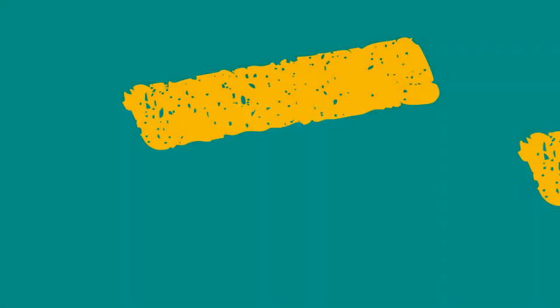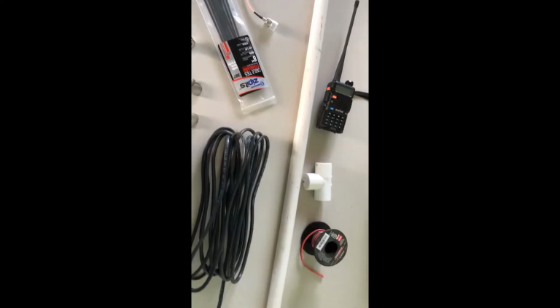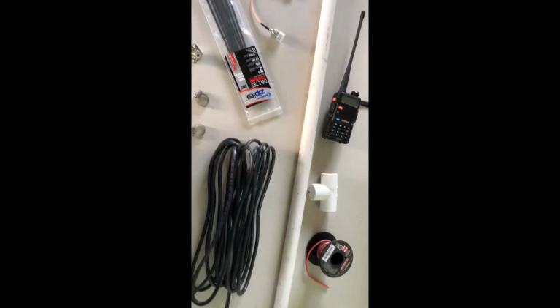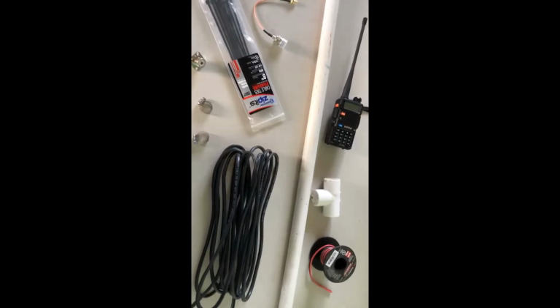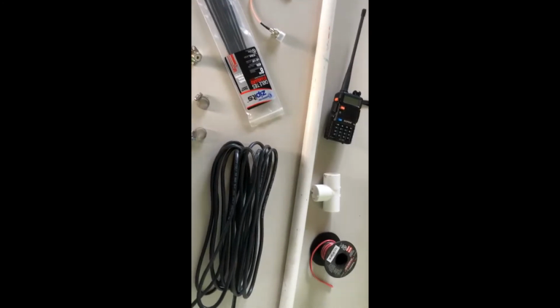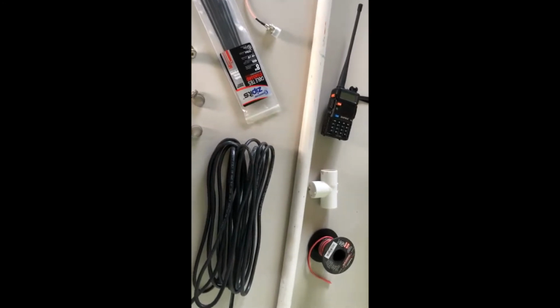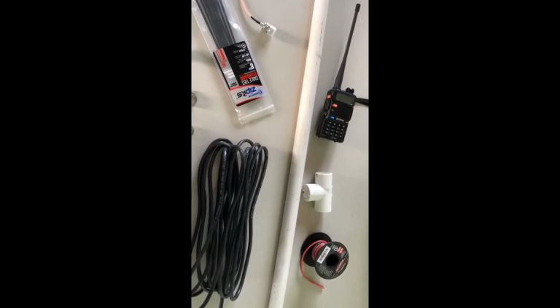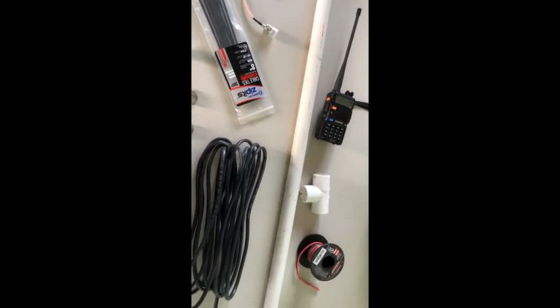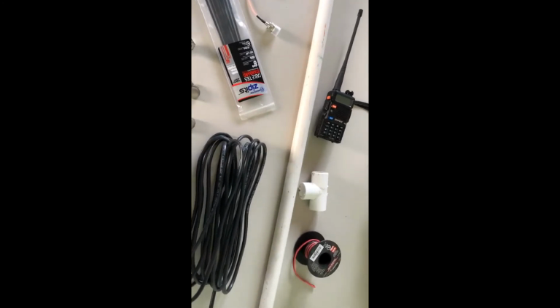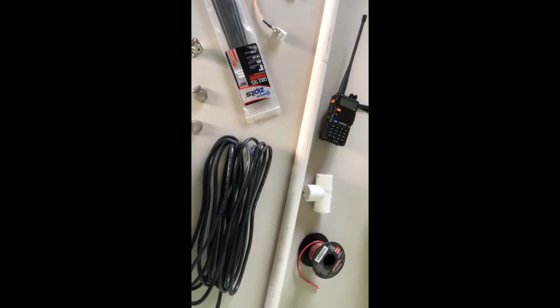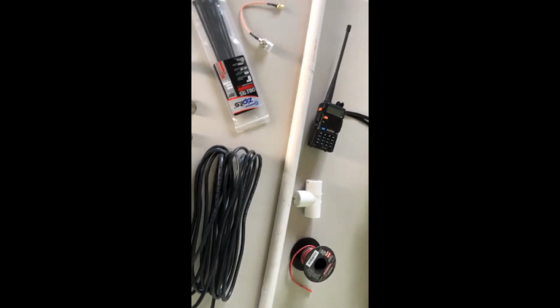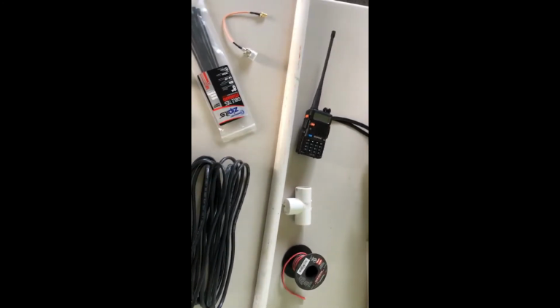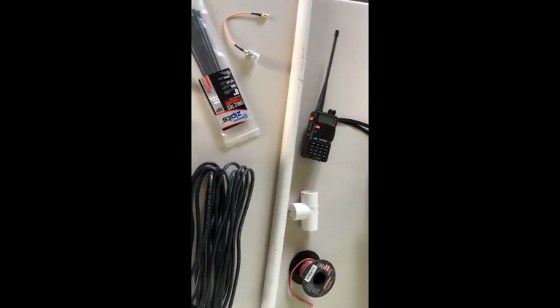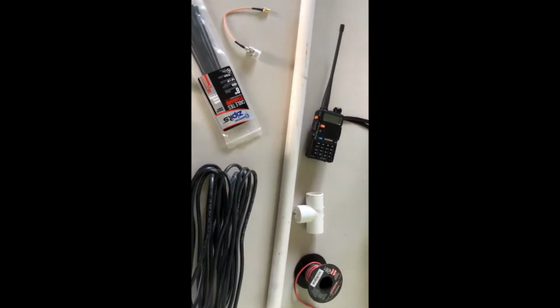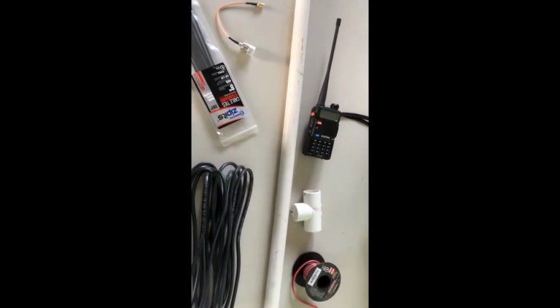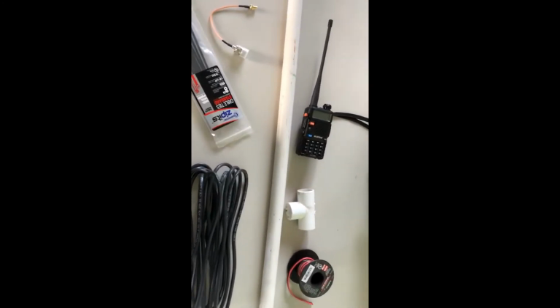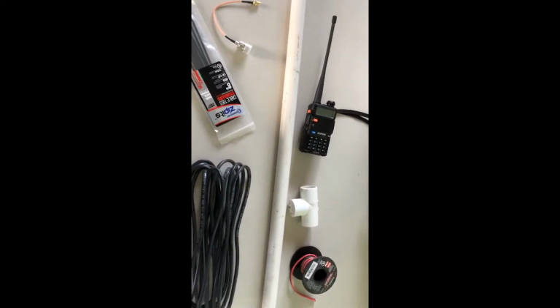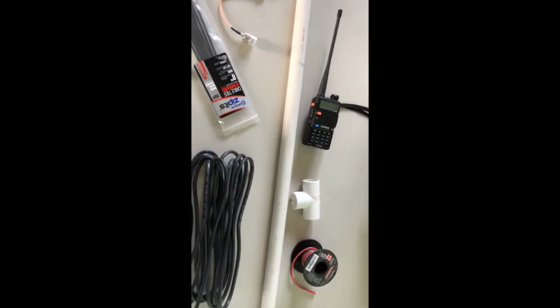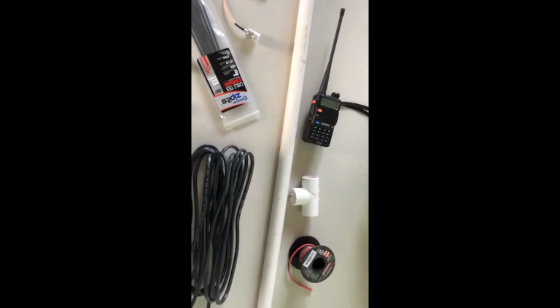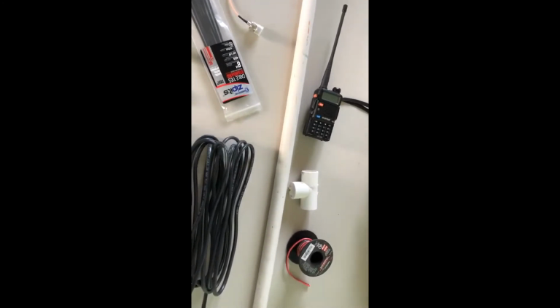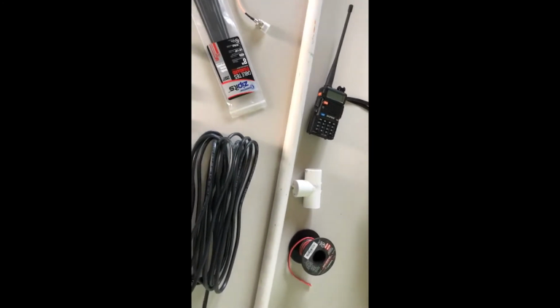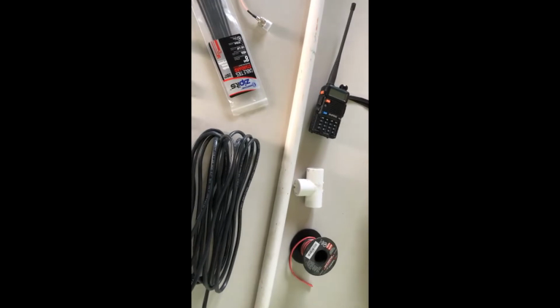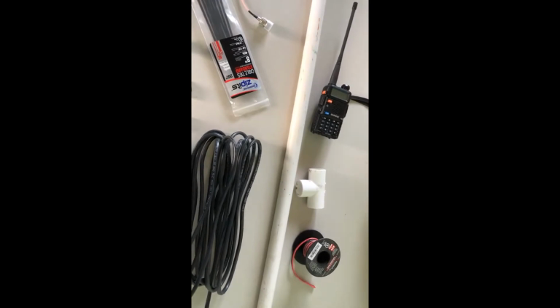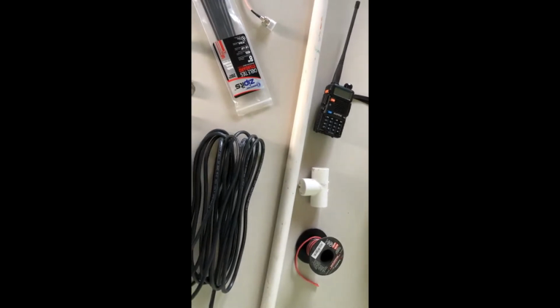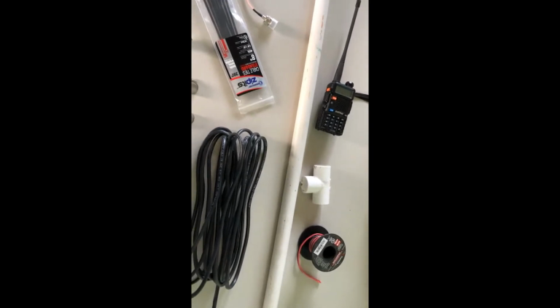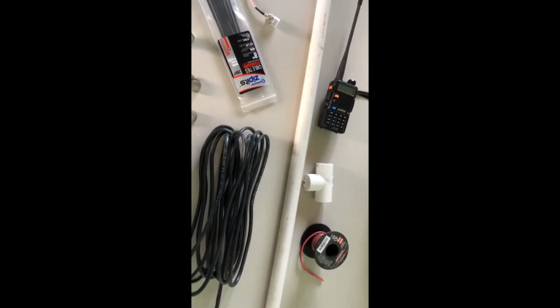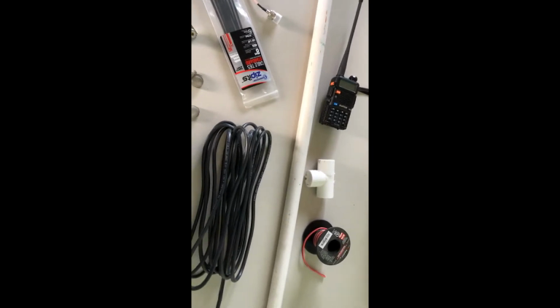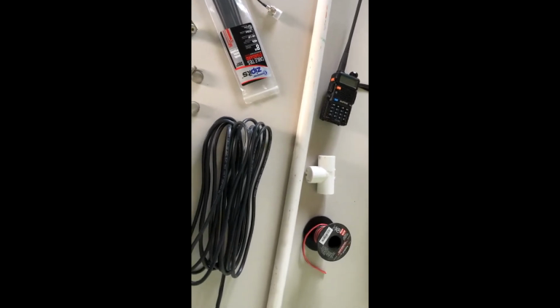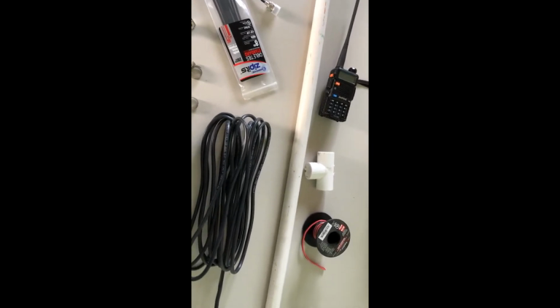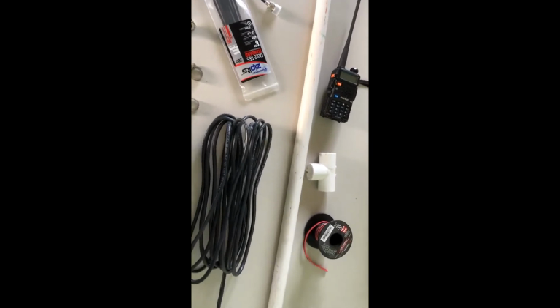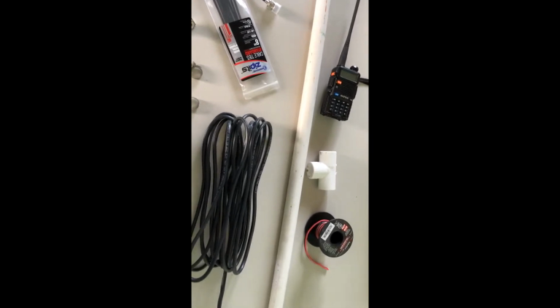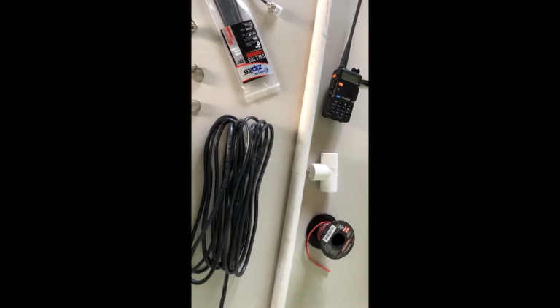Hi and welcome back. Today I'm going to show you my two meter base station that I created for under $50.